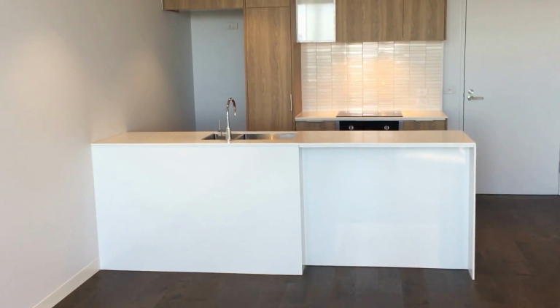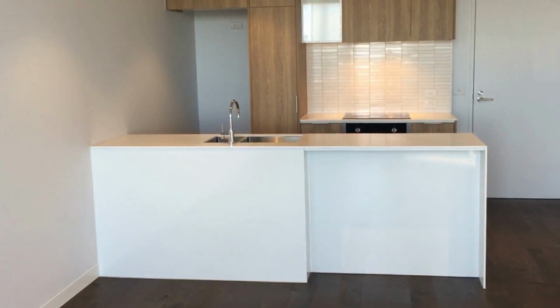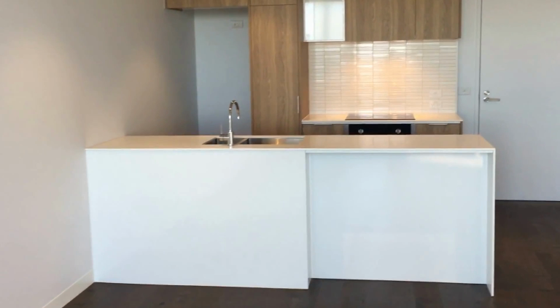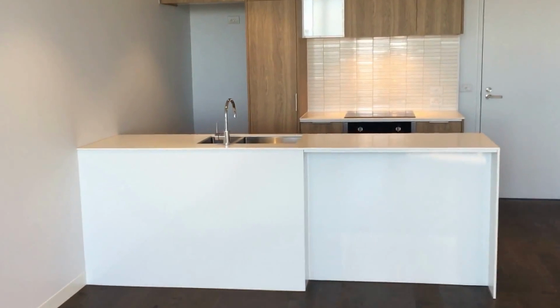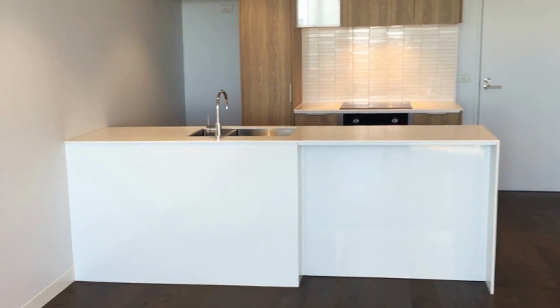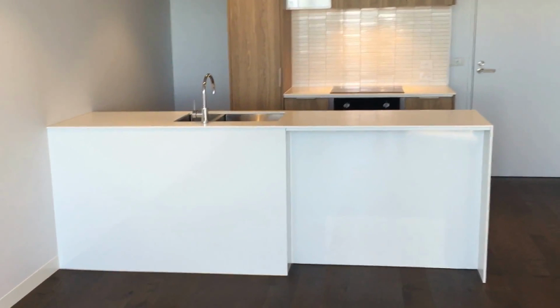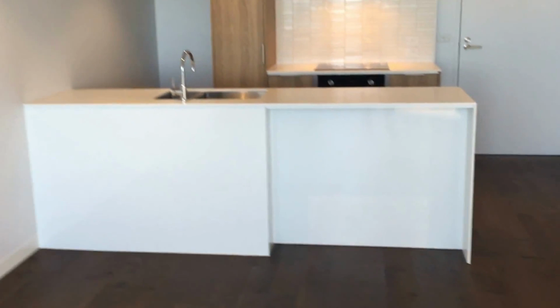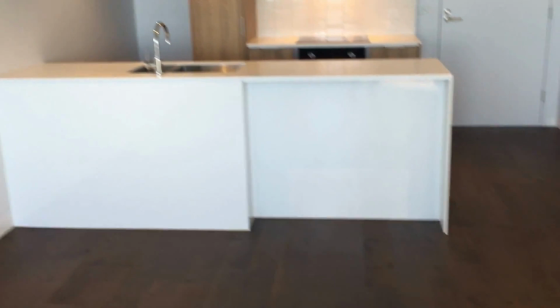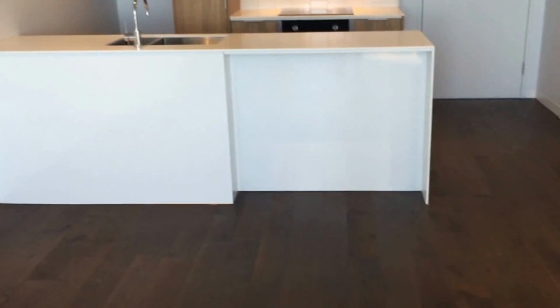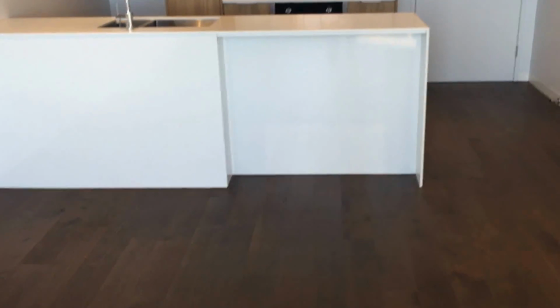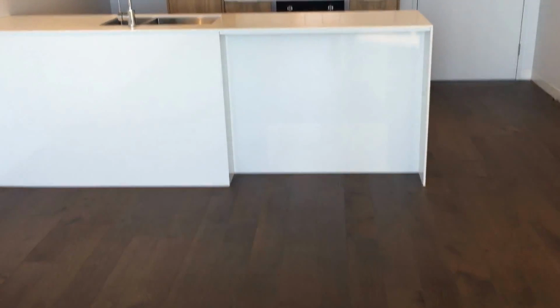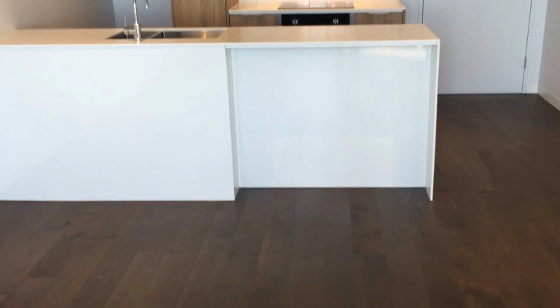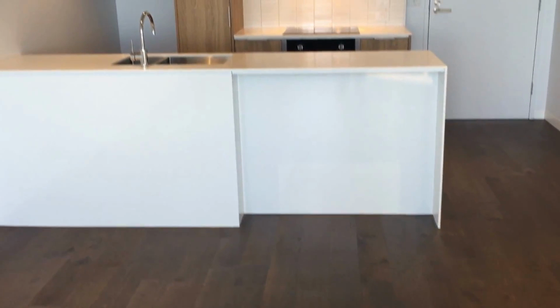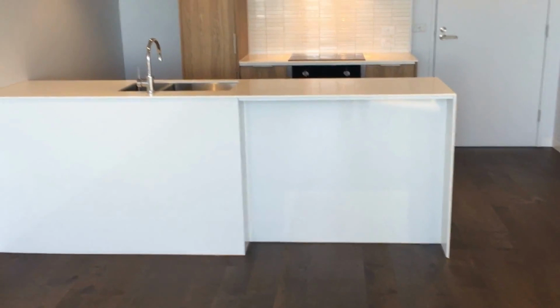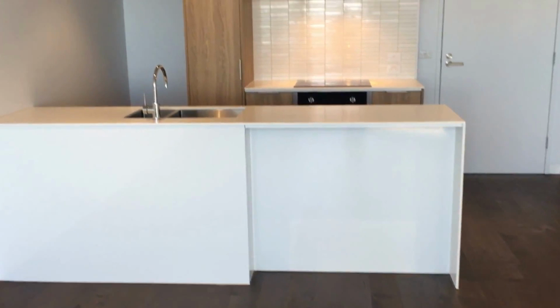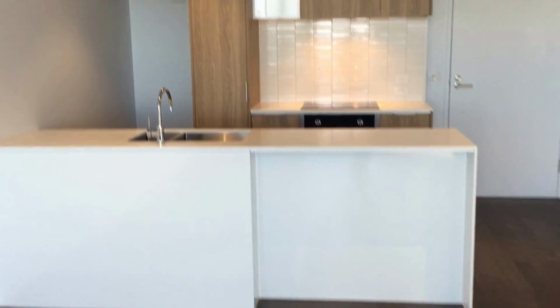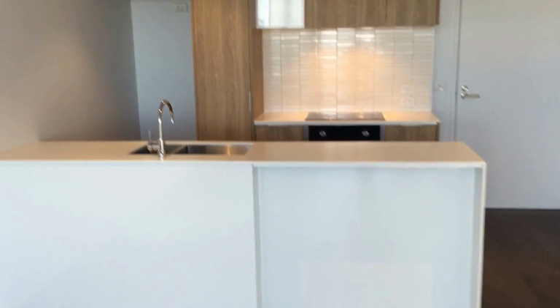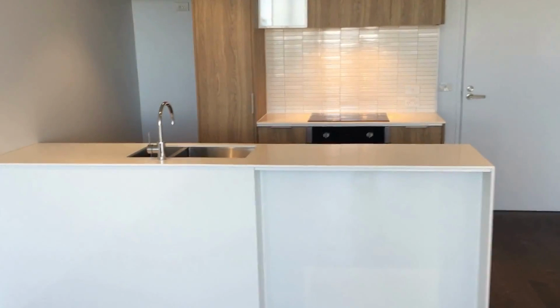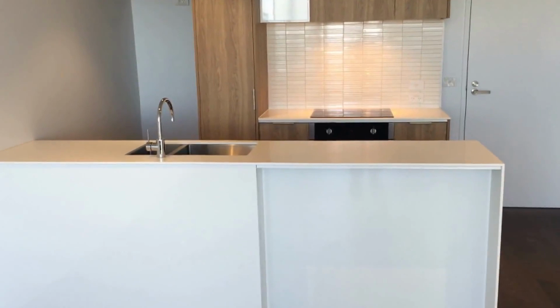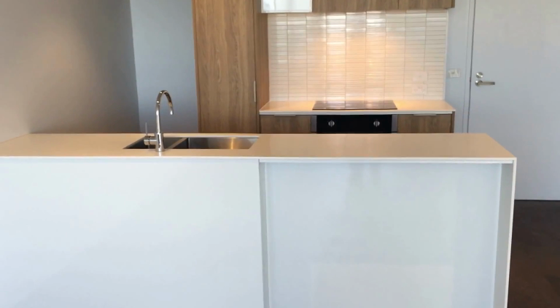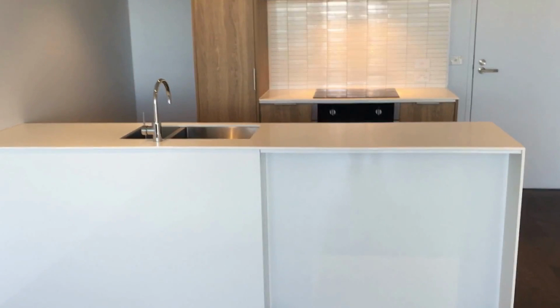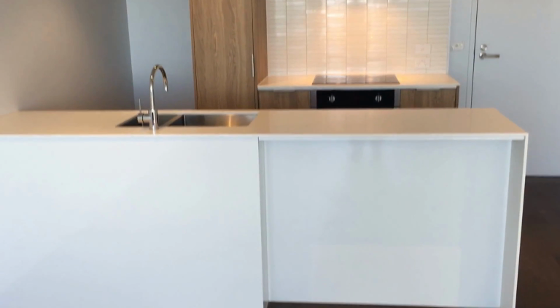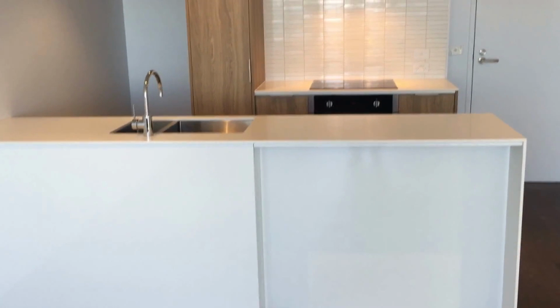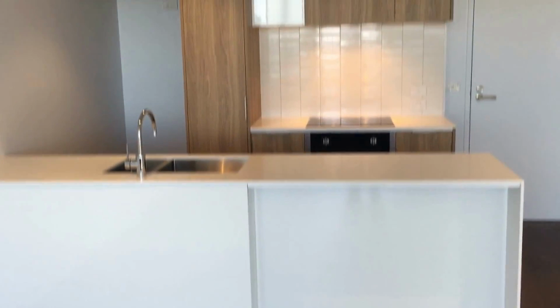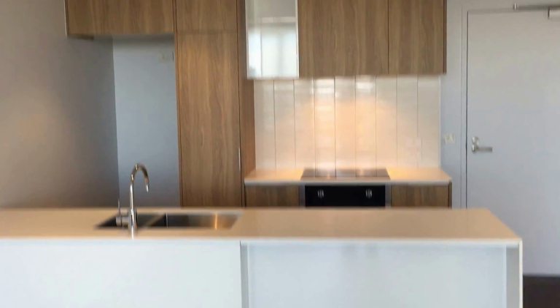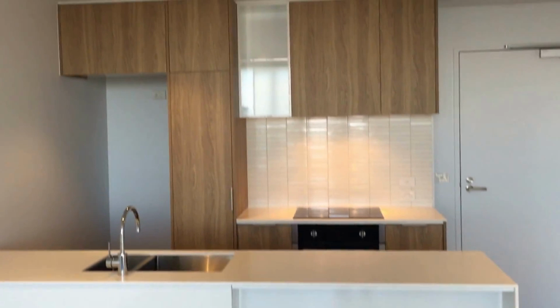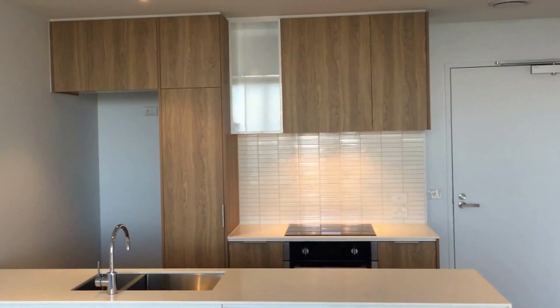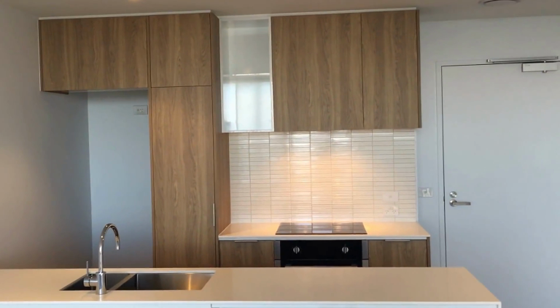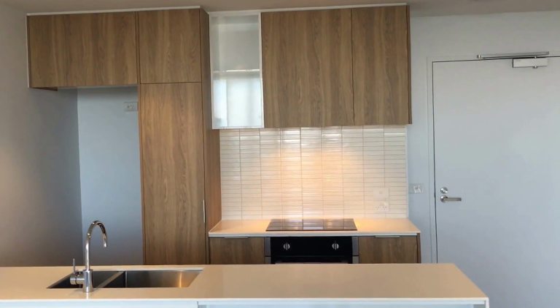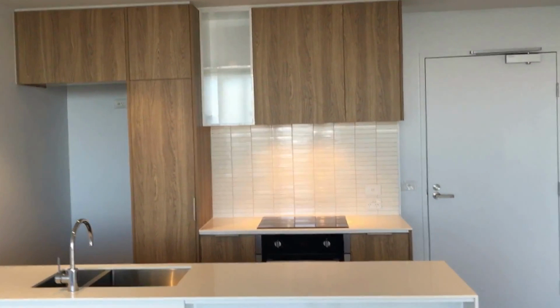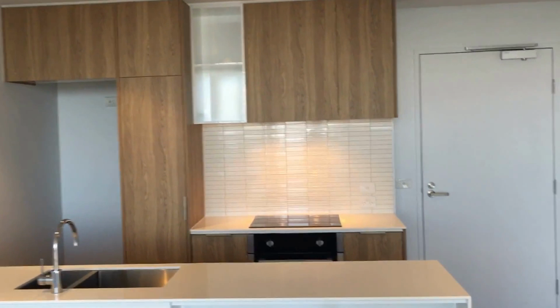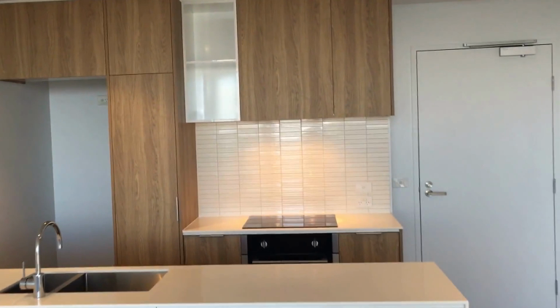The living space is beautifully designed with these floorboards, island bench, and a kitchen with plenty of storage space.